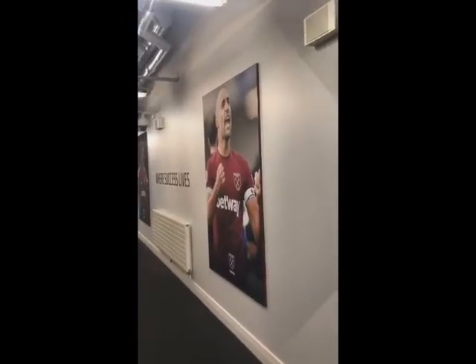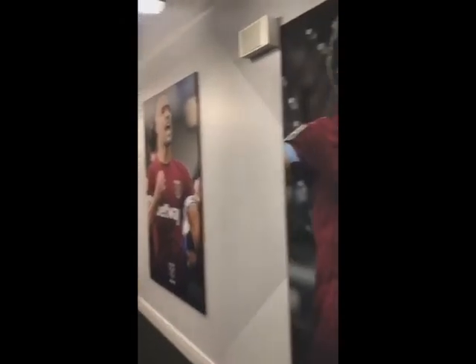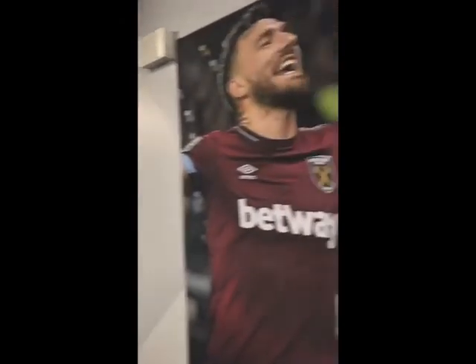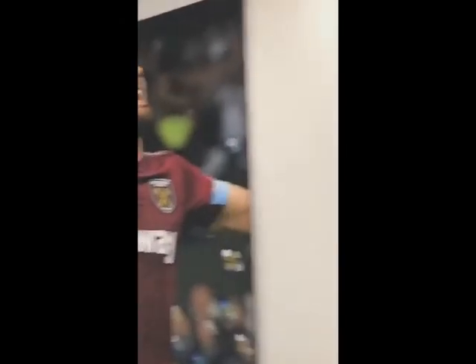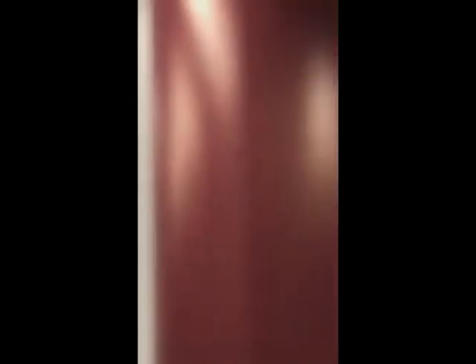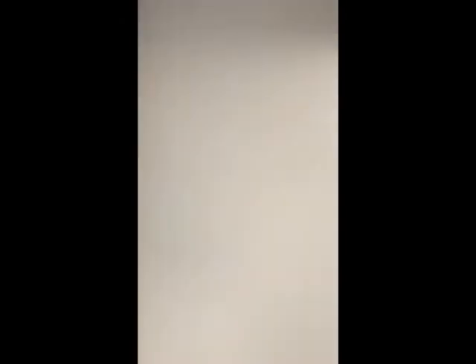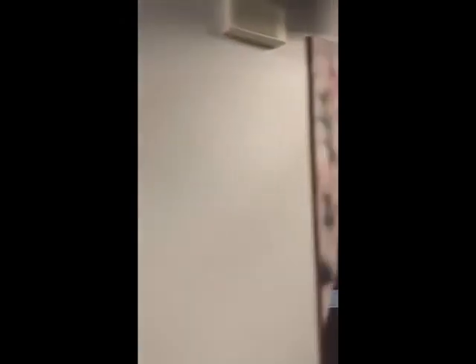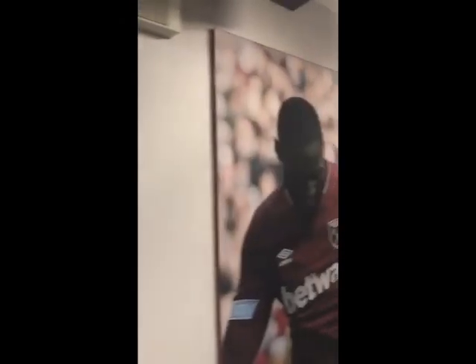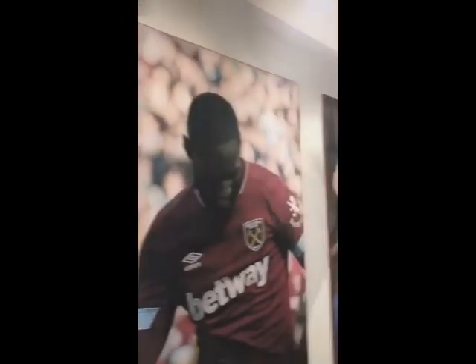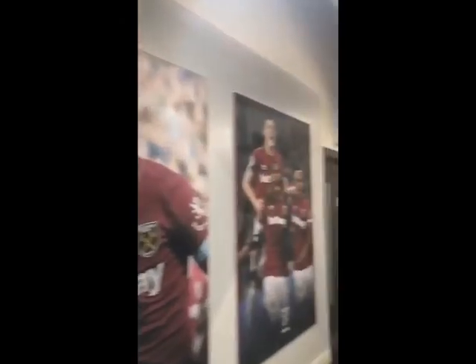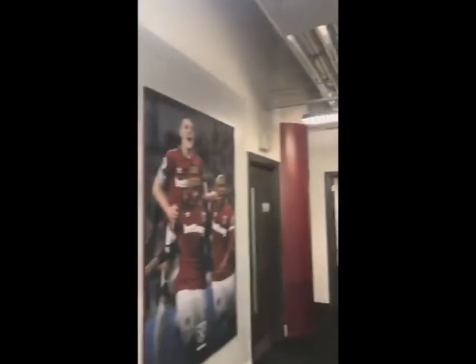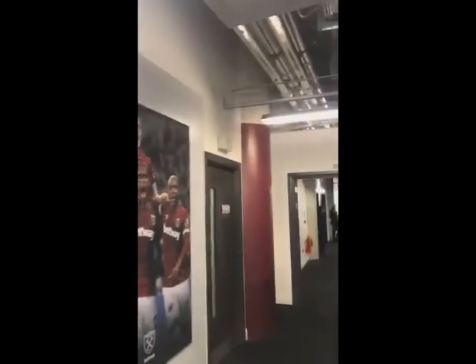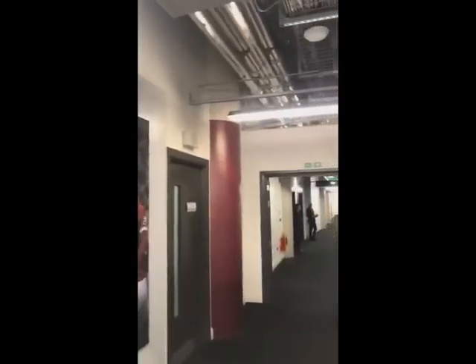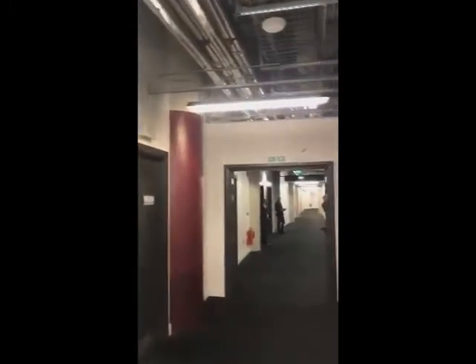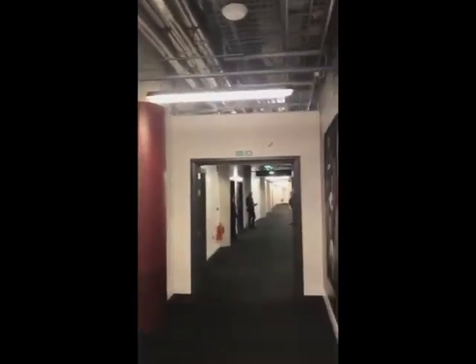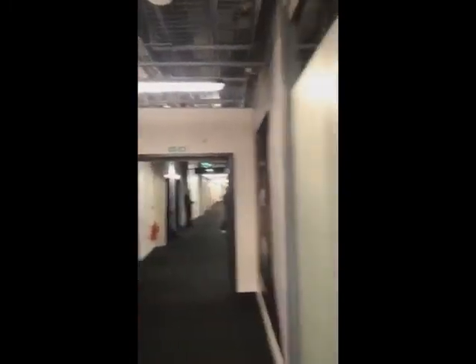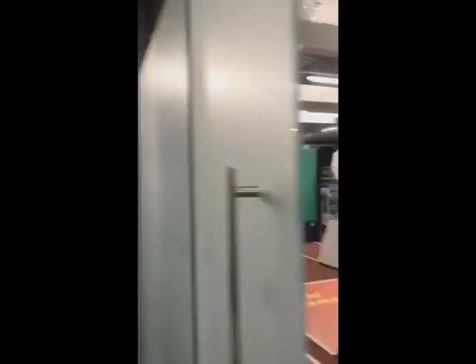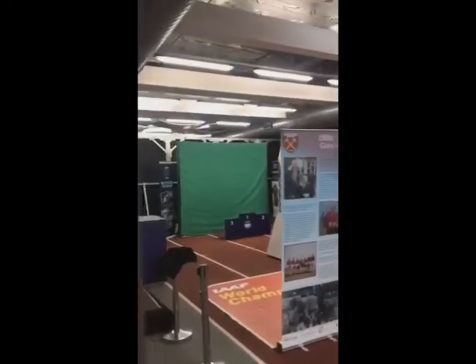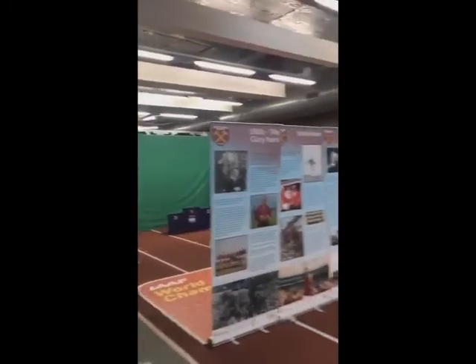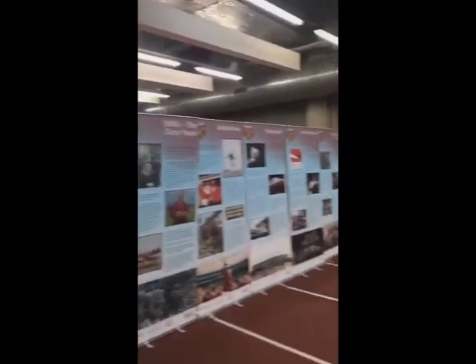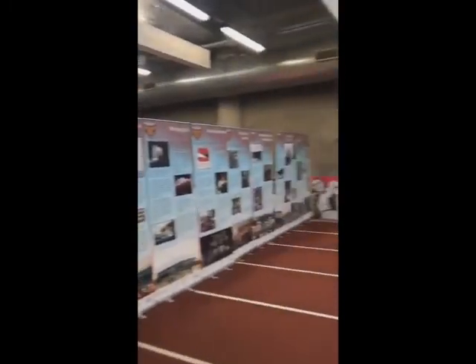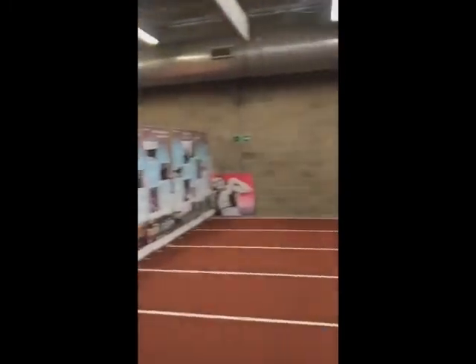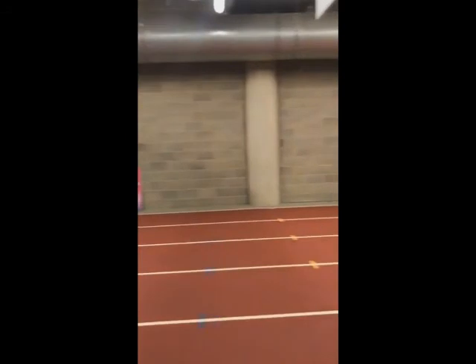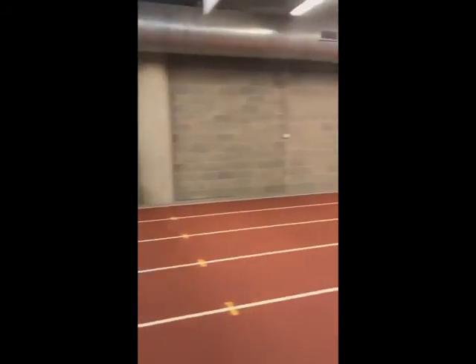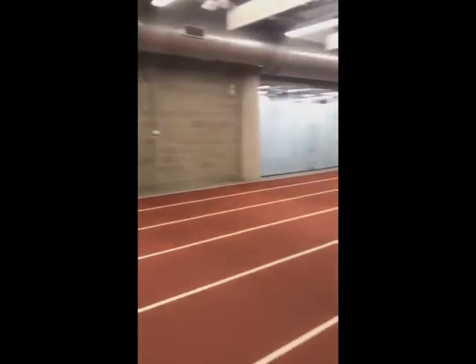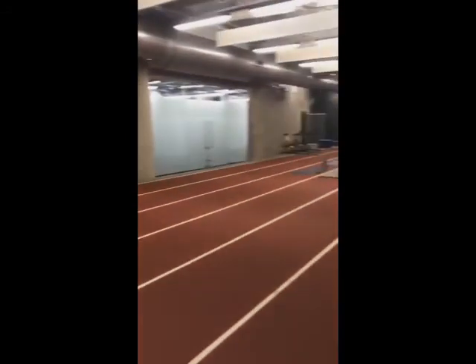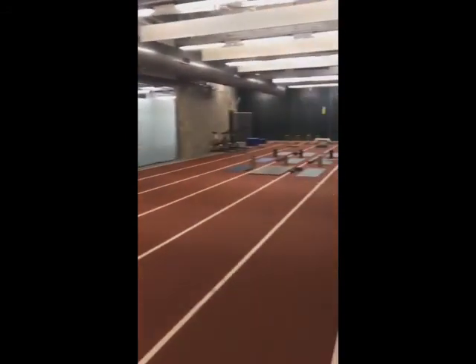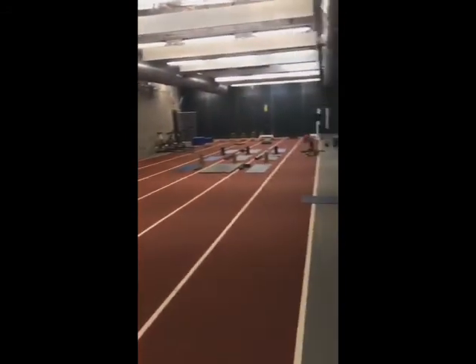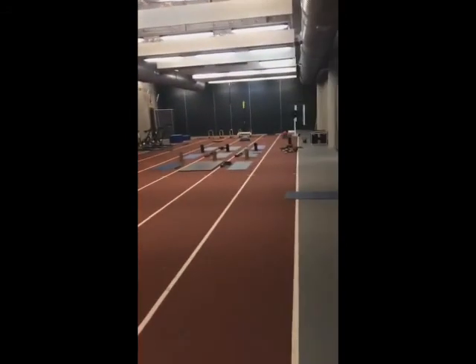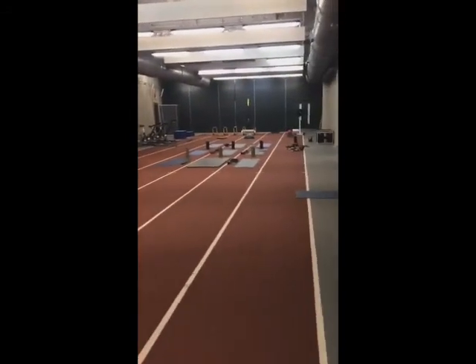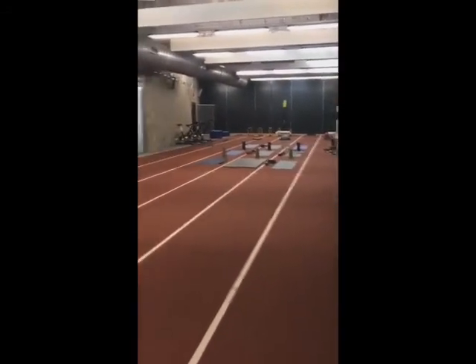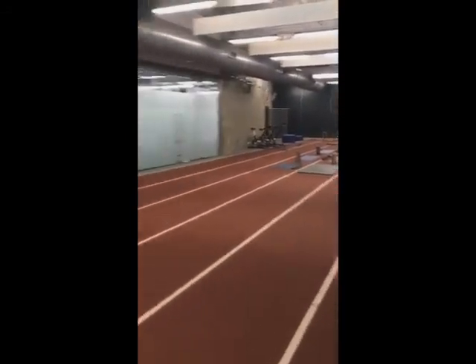Welcome to the bowels of the London Stadium. Big London derby today in the capital between West Ham United, the home team, and Crystal Palace. Of course this was the venue of the 2012 Olympic Games and this is the warm-up track for the sprinters.